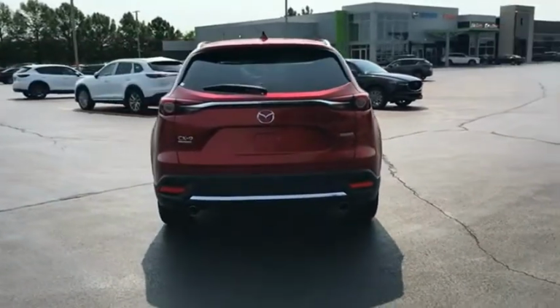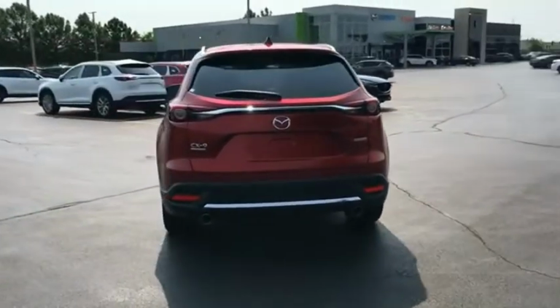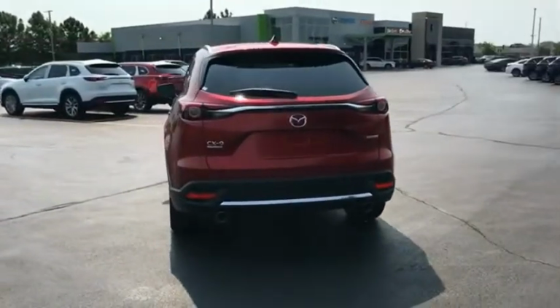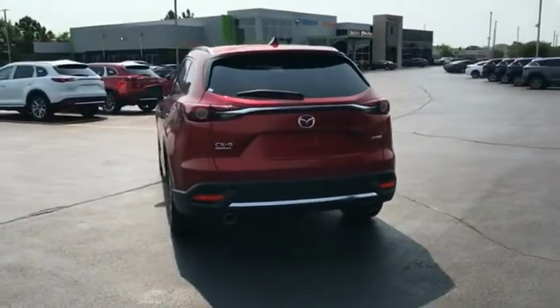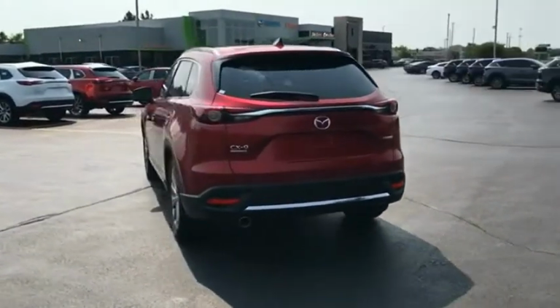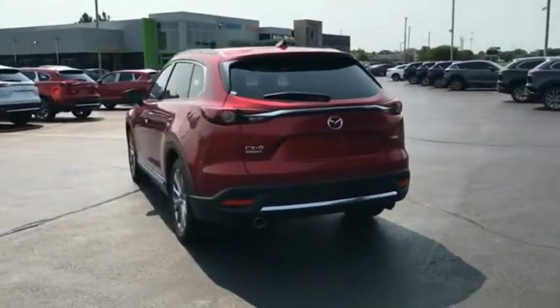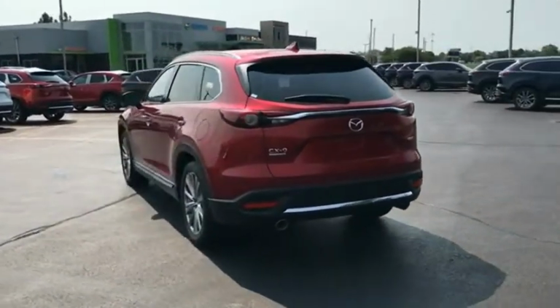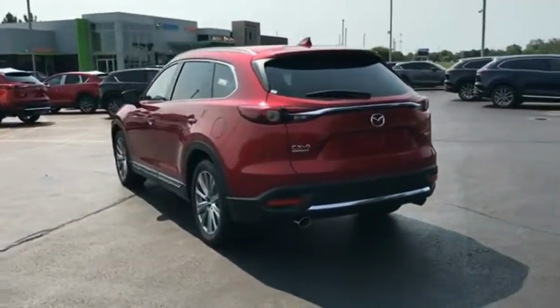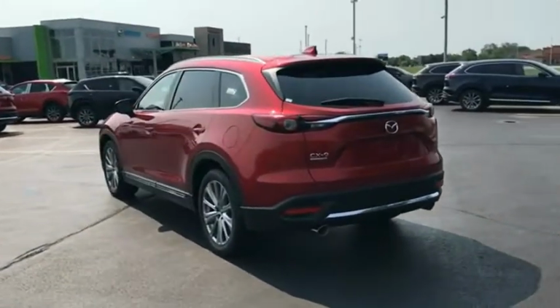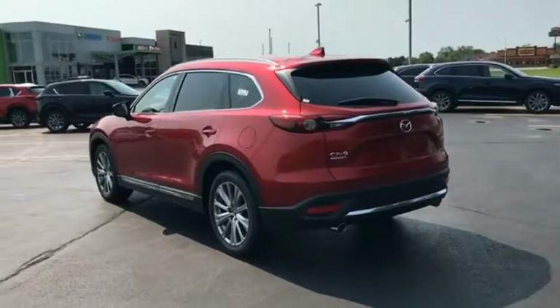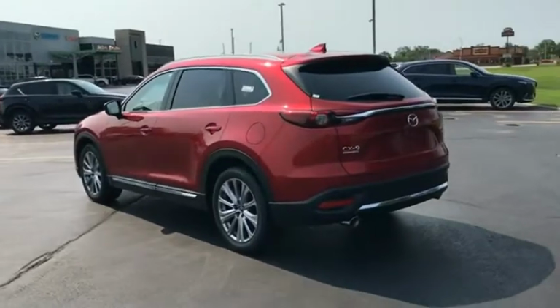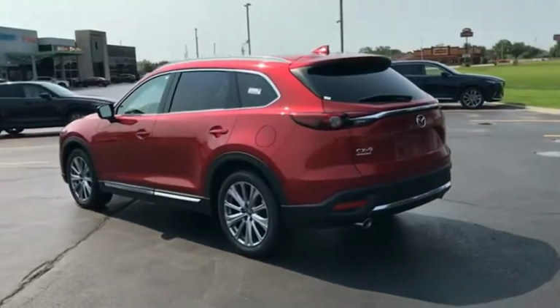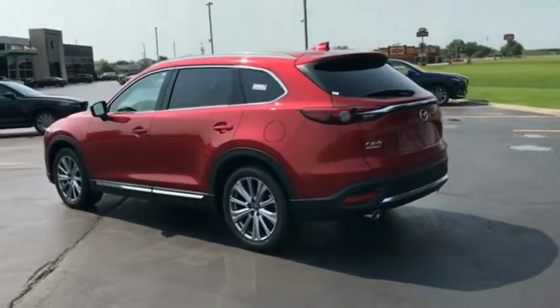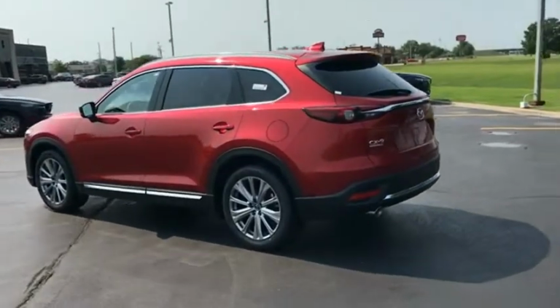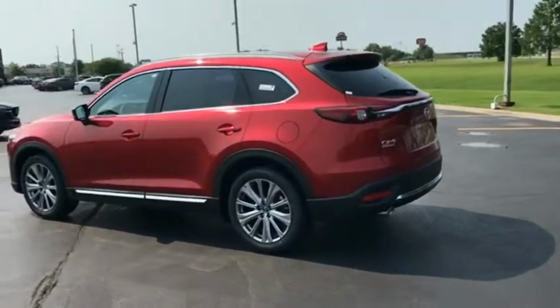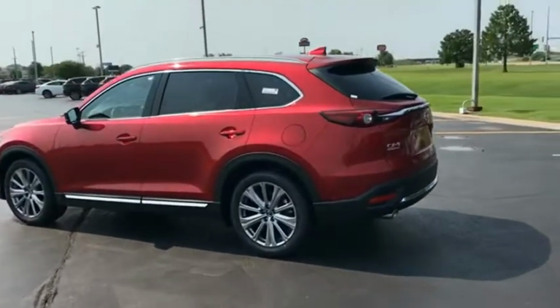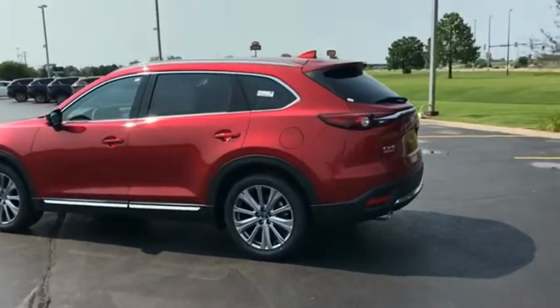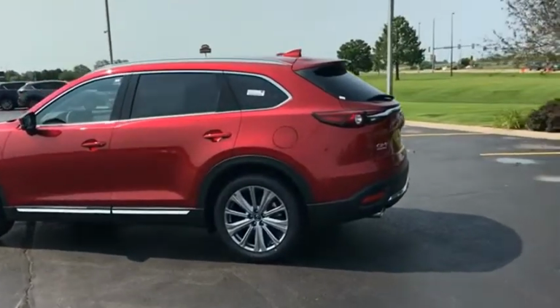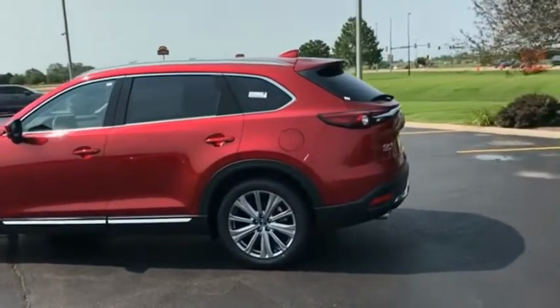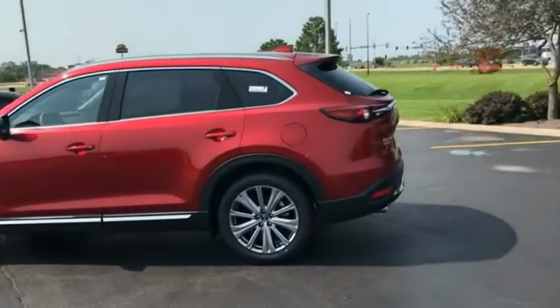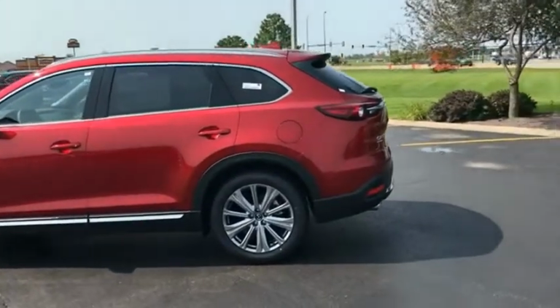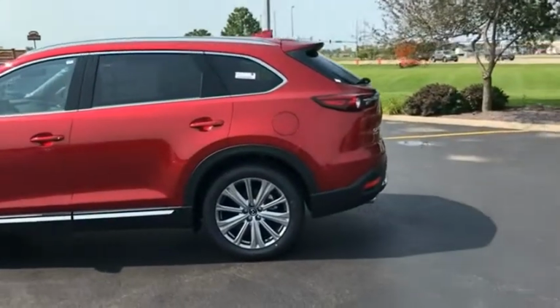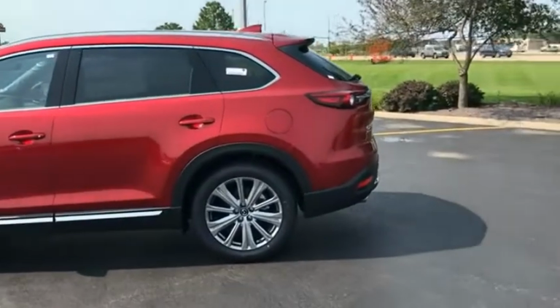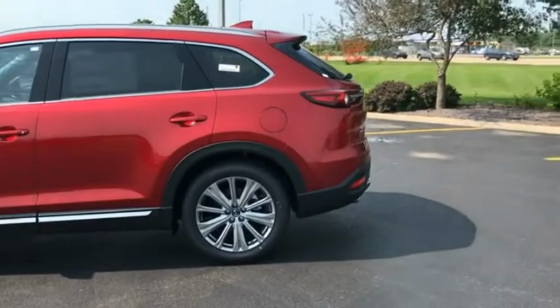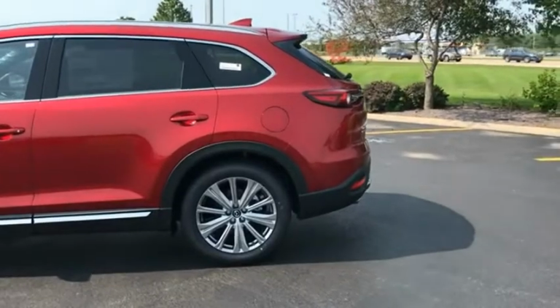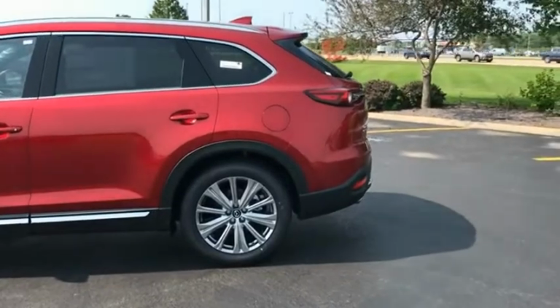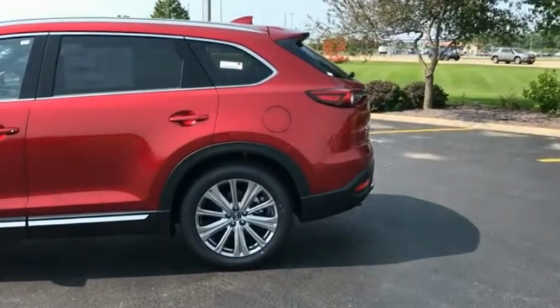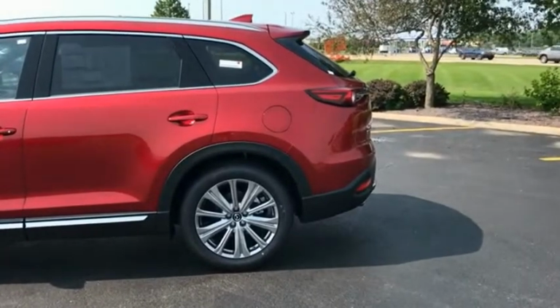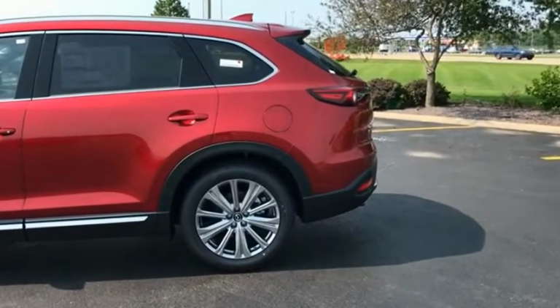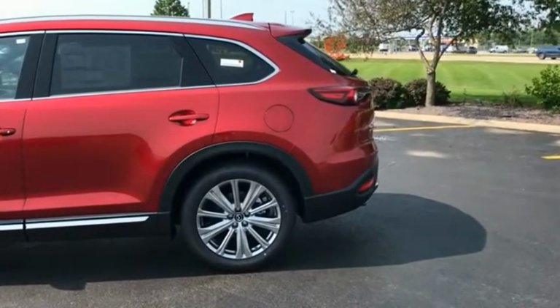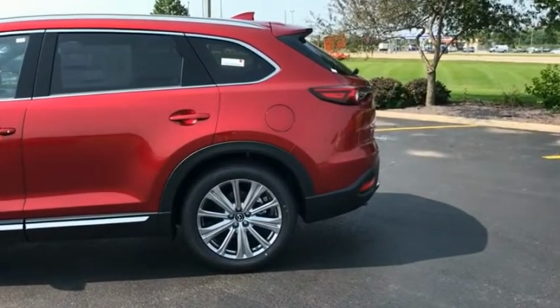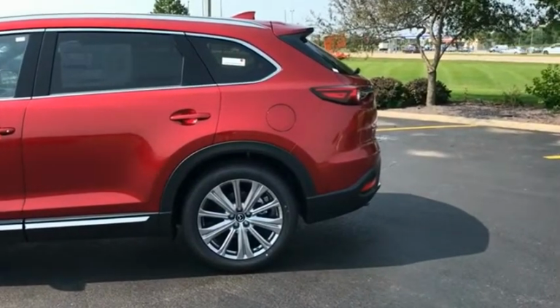This seven passenger crossover boasts unexpected styling, a powerful yet fuel-efficient engine, and standard luxuries. Safety also comes standard with the CX-9's five-star governmental front and side impact crash test rating. If you like it online, you'll love it in your driveway — take it for a spin today.